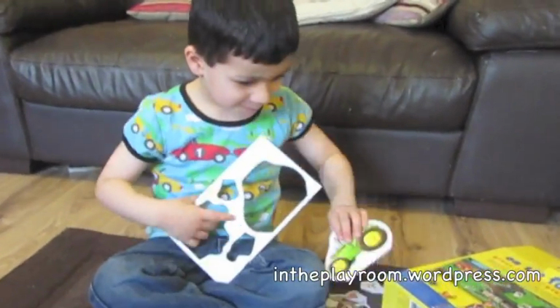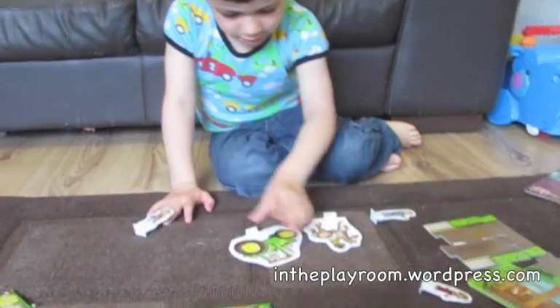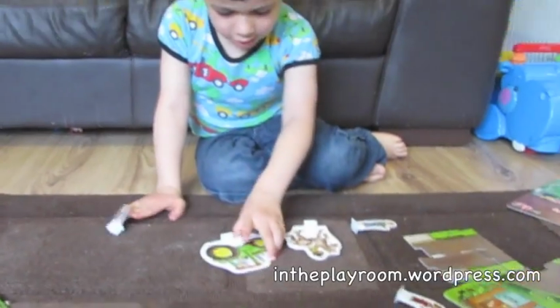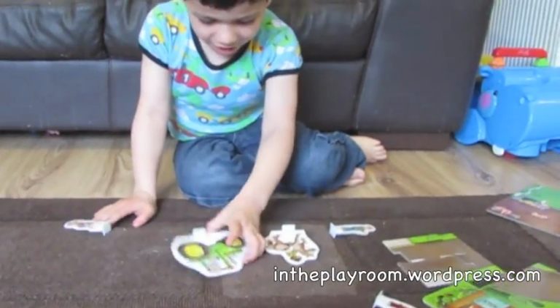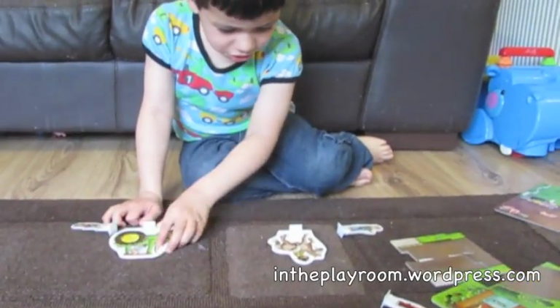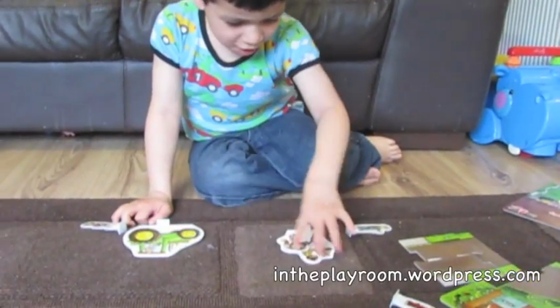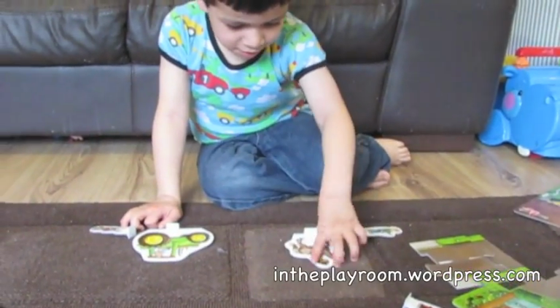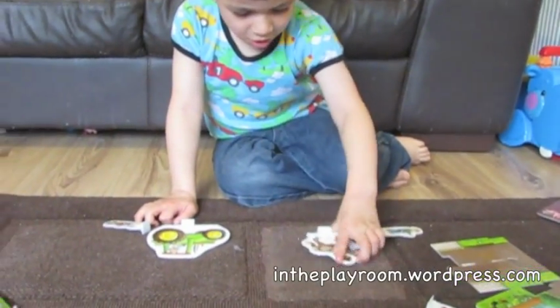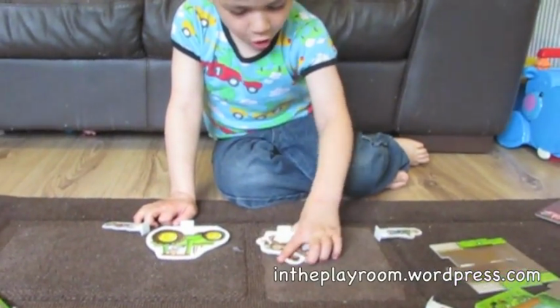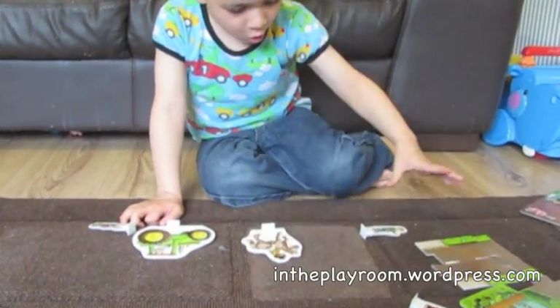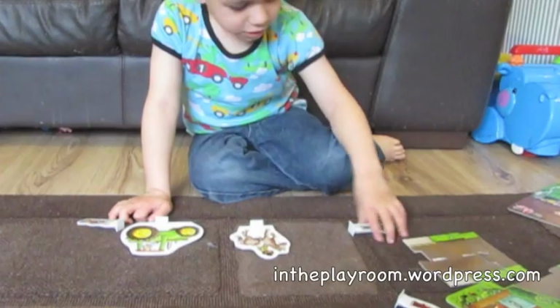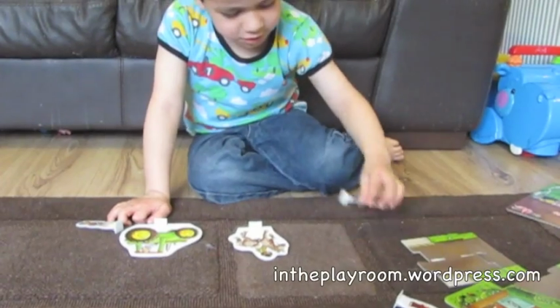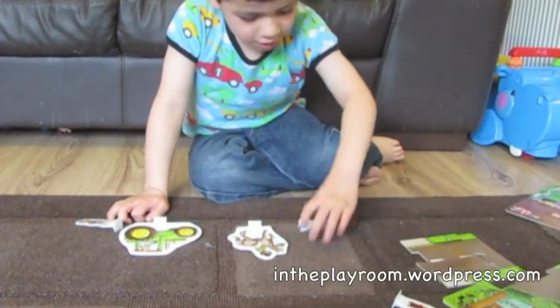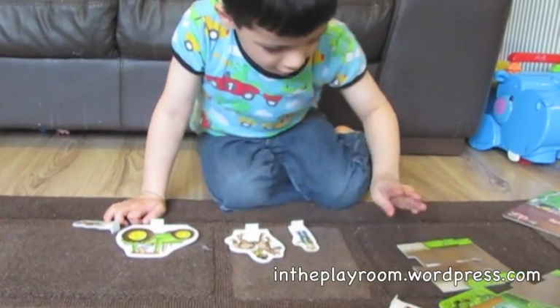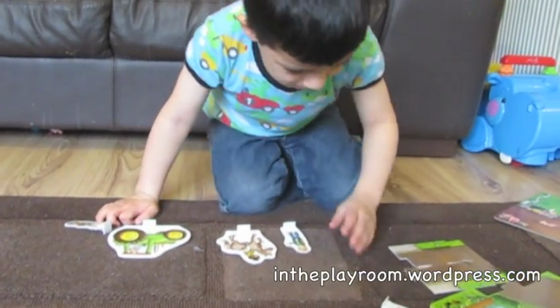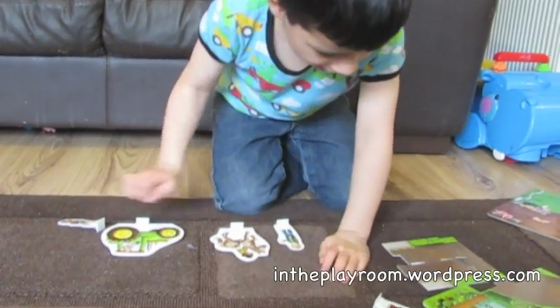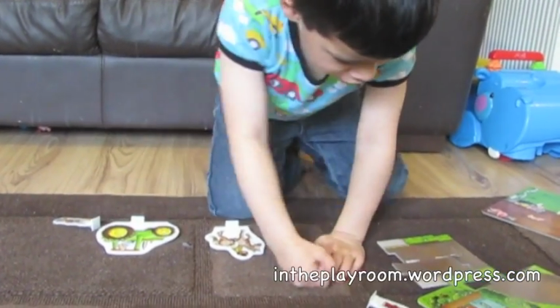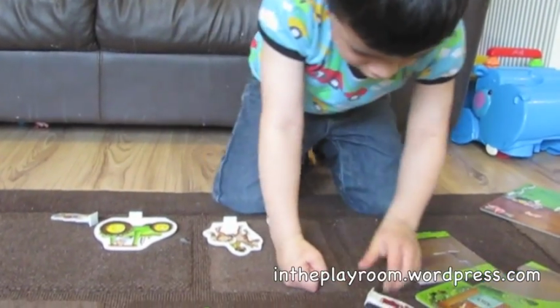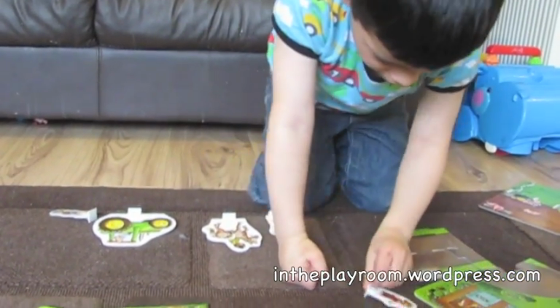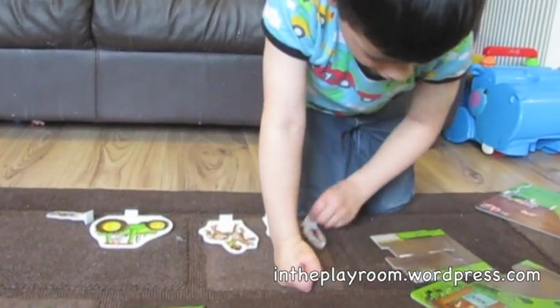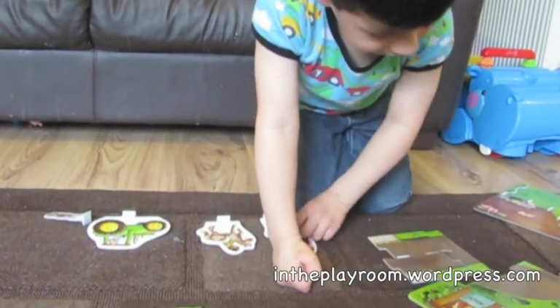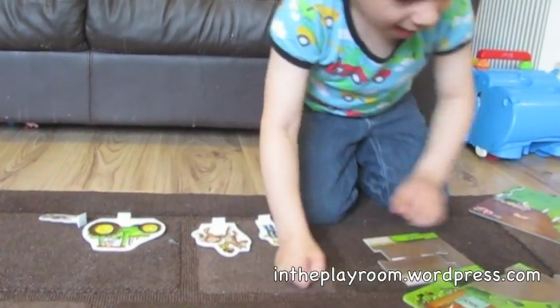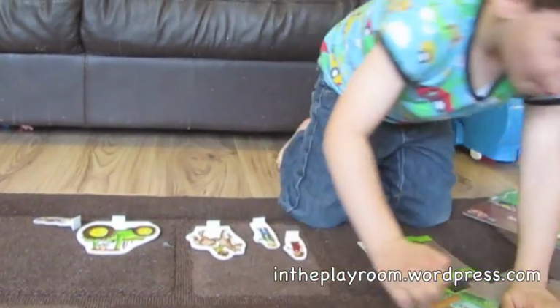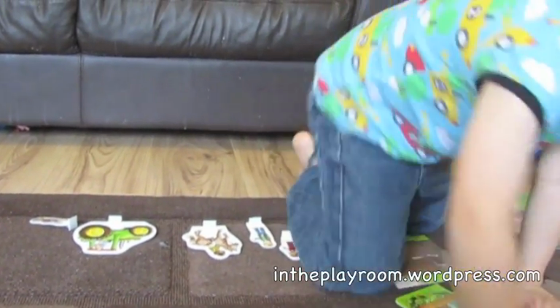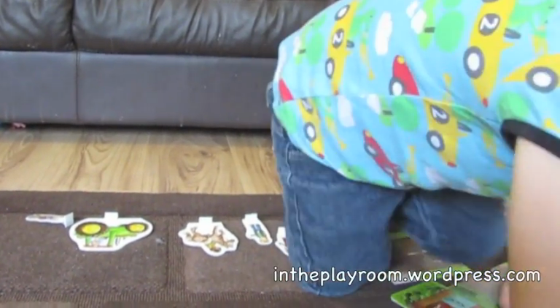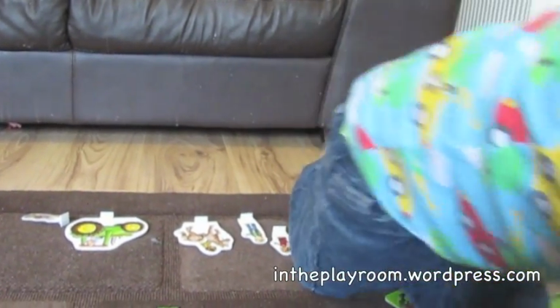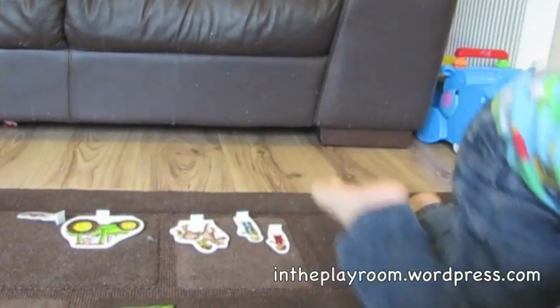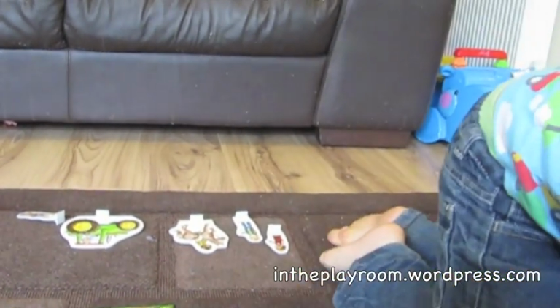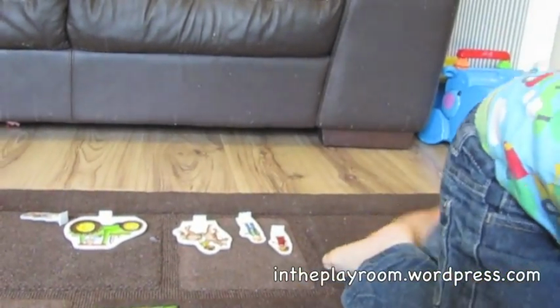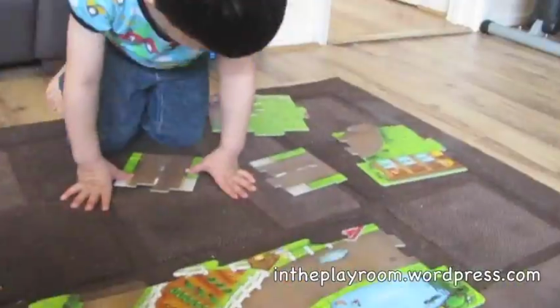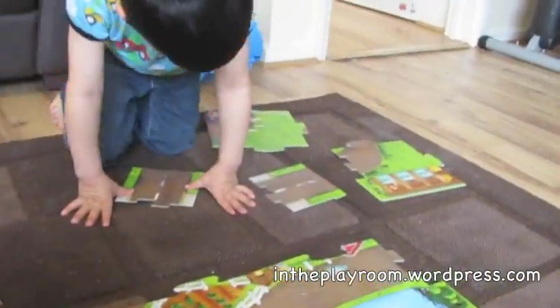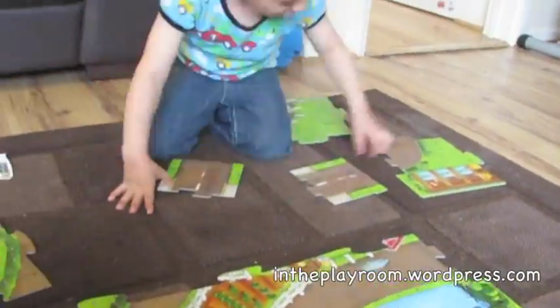The On the Farm Giant Jigsaw Playmat is a large floor puzzle that doubles up as a playmat once it's completed, and comes with several play pieces, both people and animals.